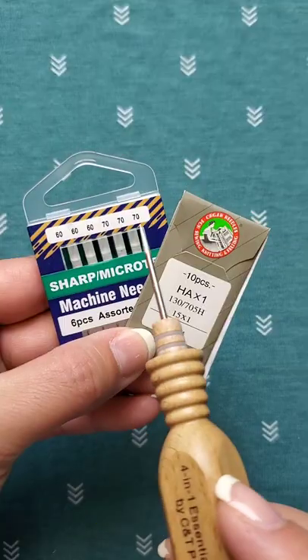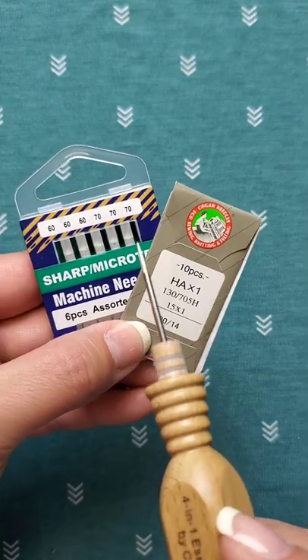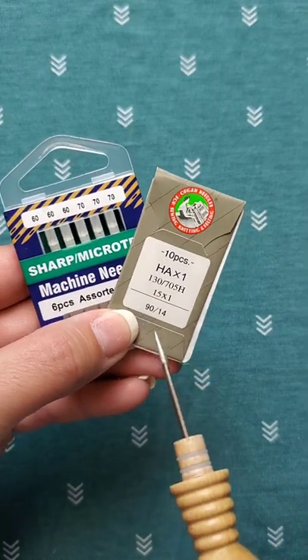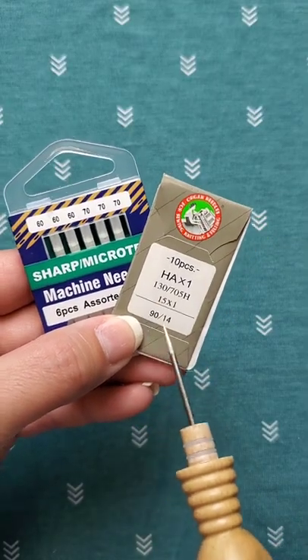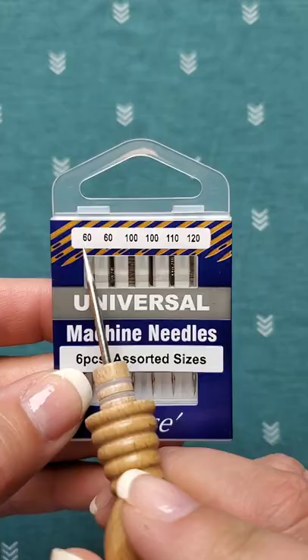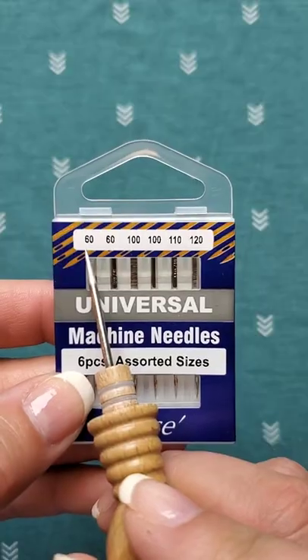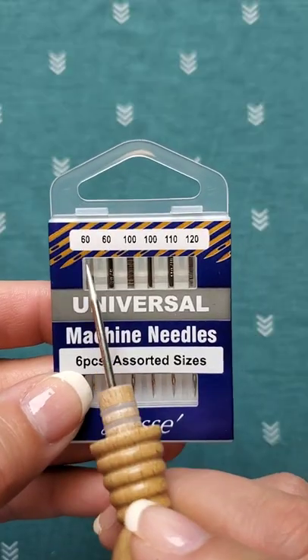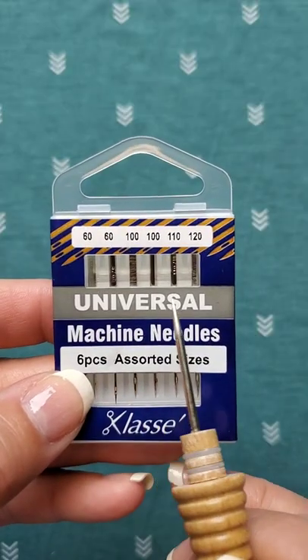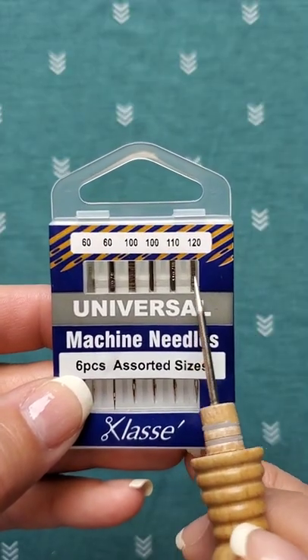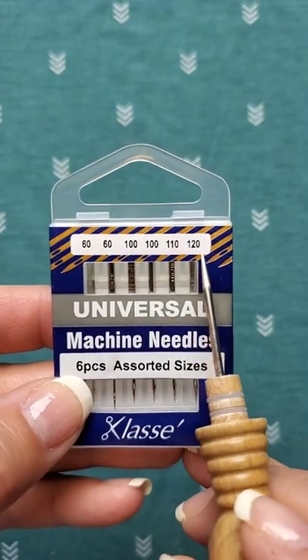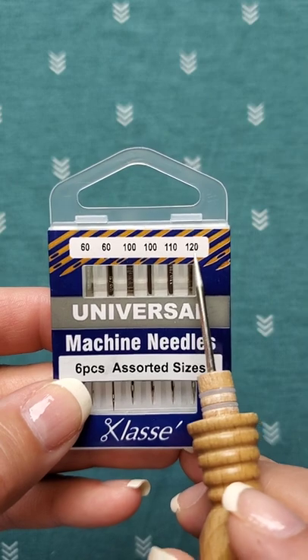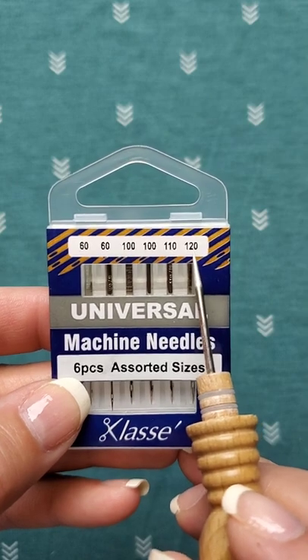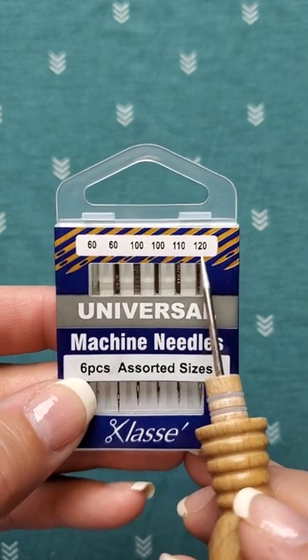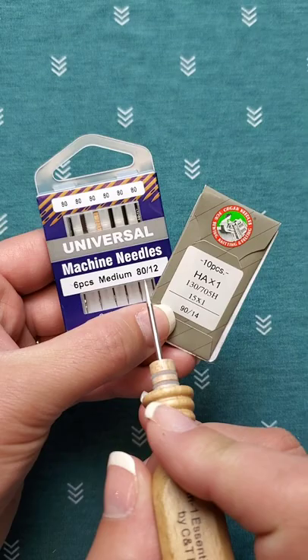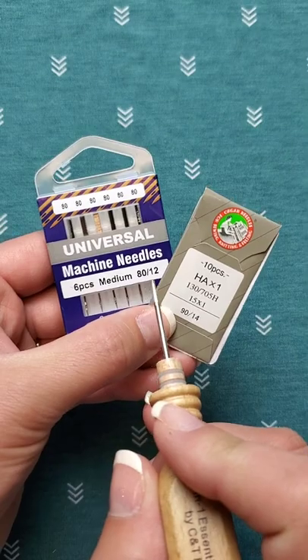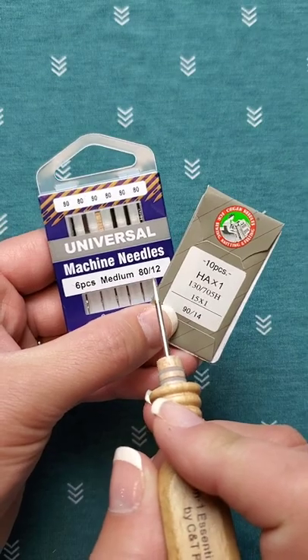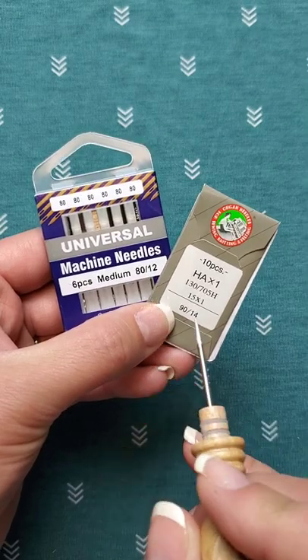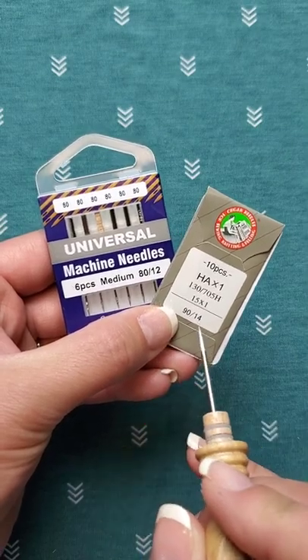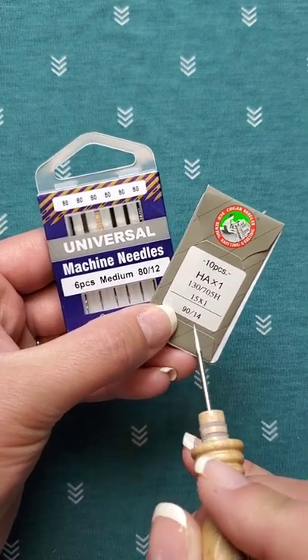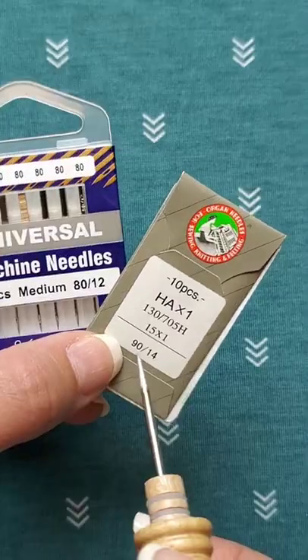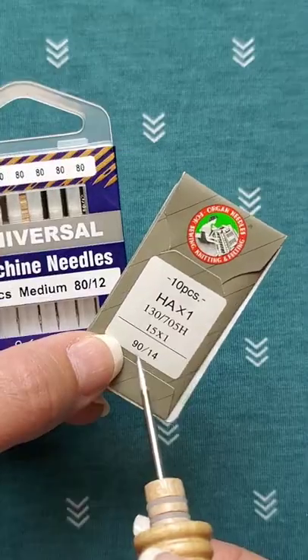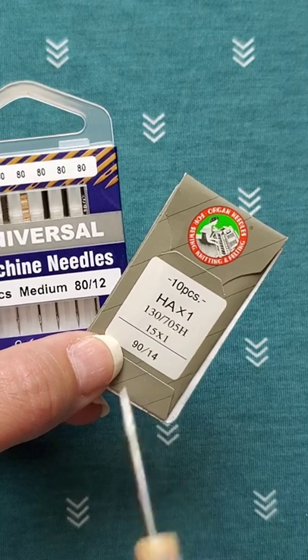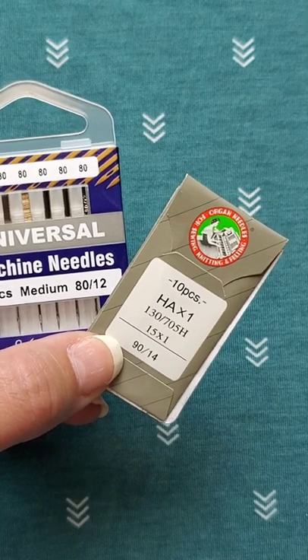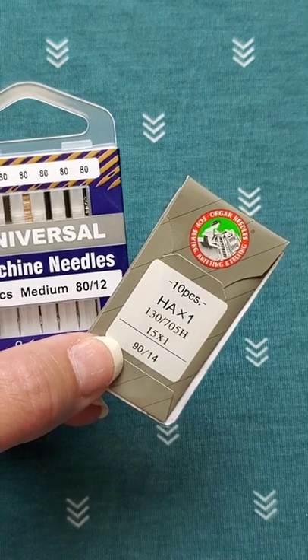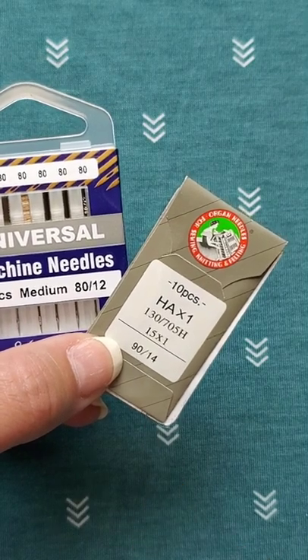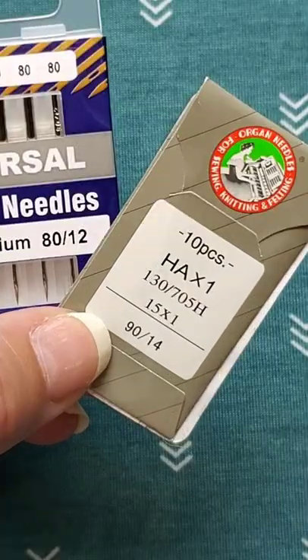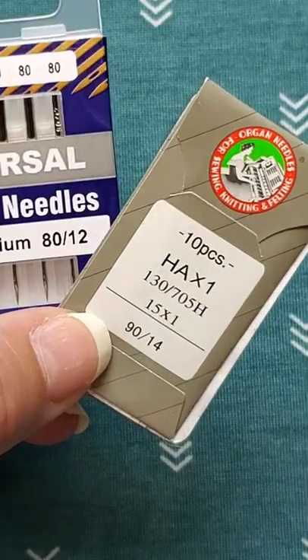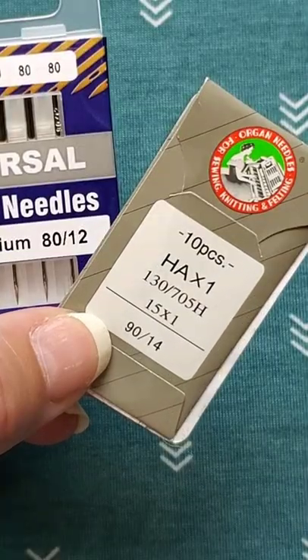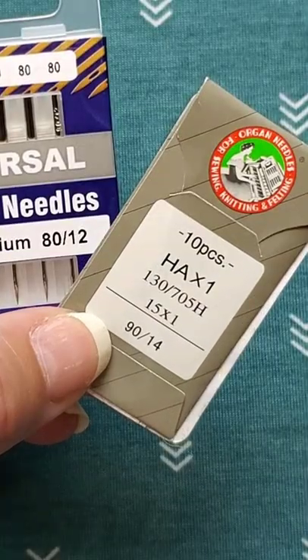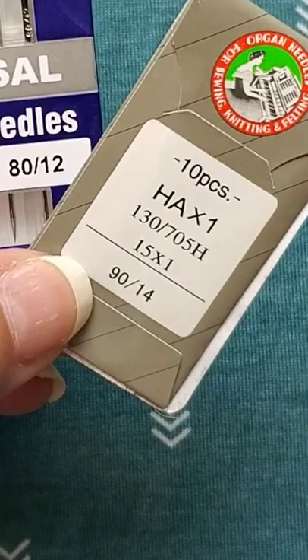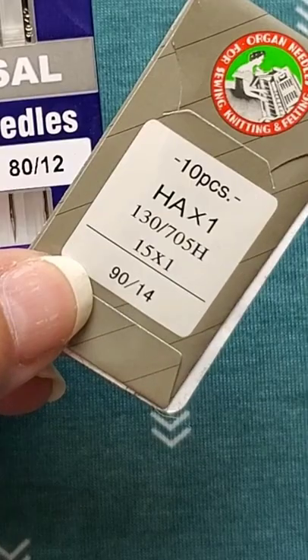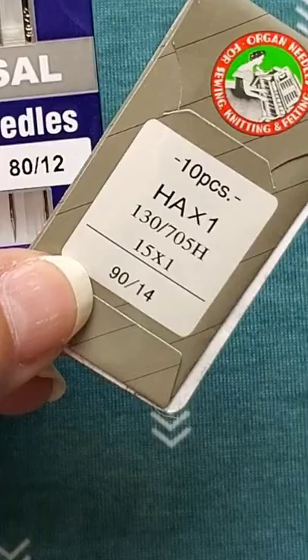These other numbers indicate the size of the needle. Use the smaller number with lighter fabrics, and use the larger number with heavier fabrics. For general sewing, a size 12 or 14 is great. See how this package has 90-14? The 90 is the European sizing, whereas the 14 is the U.S. sizing.